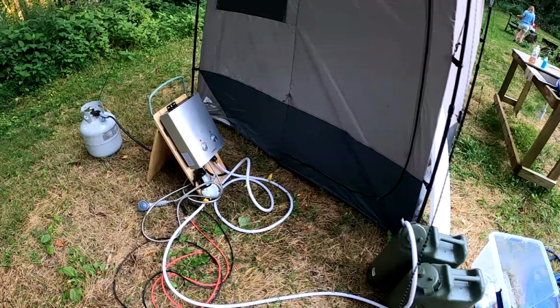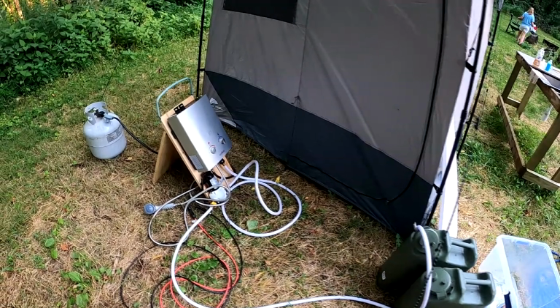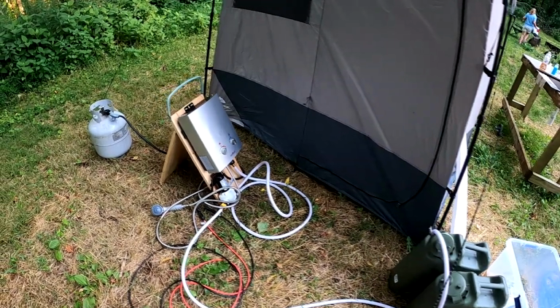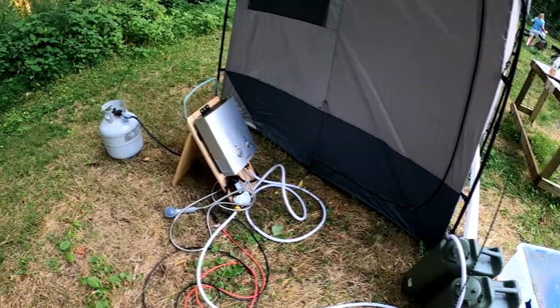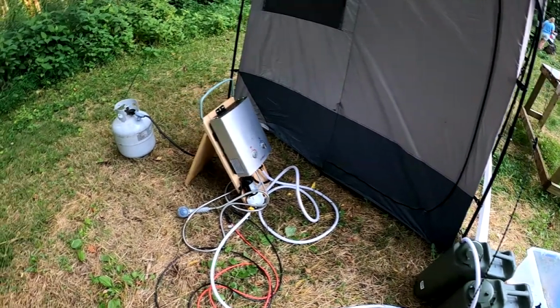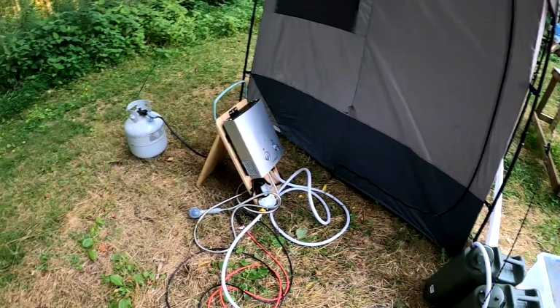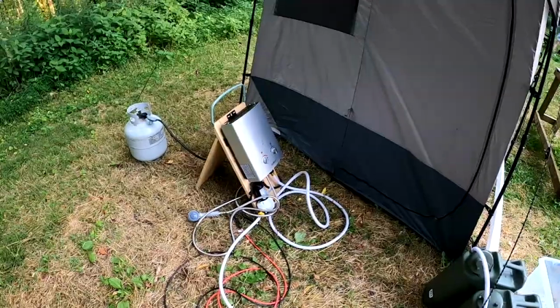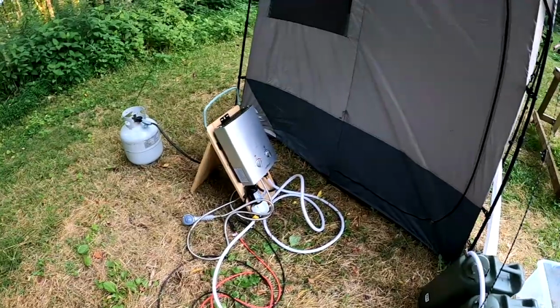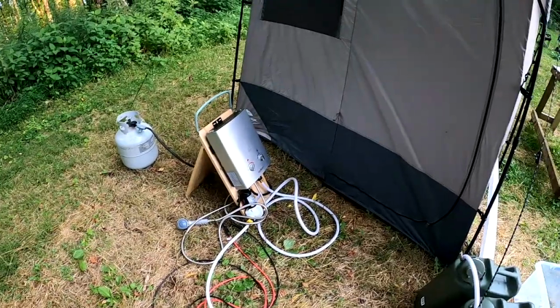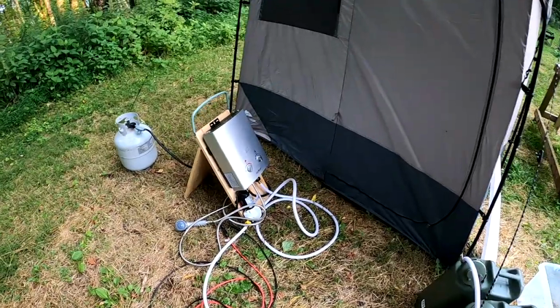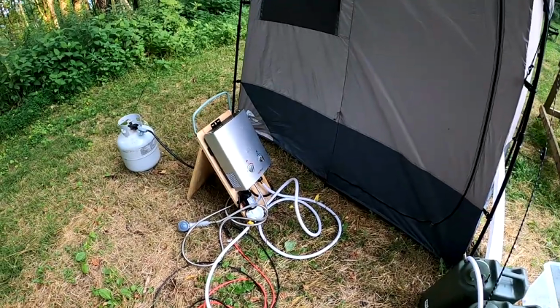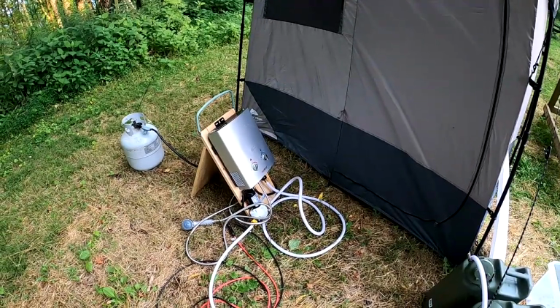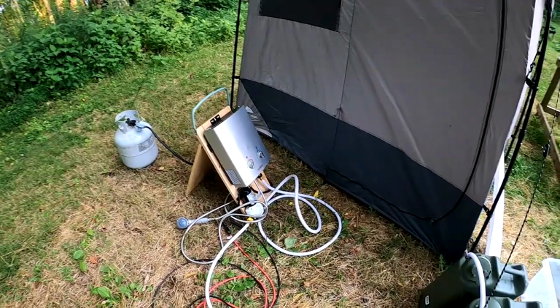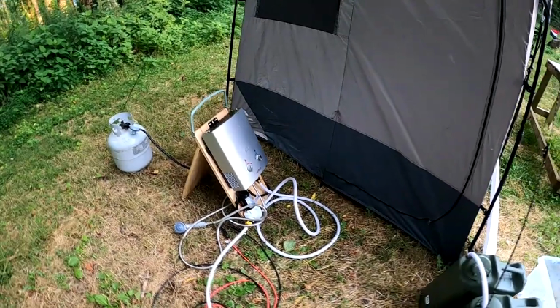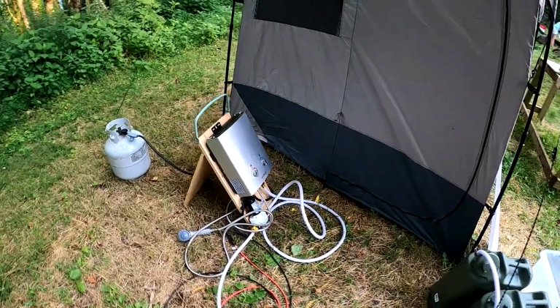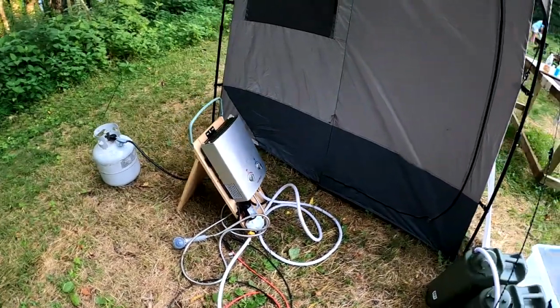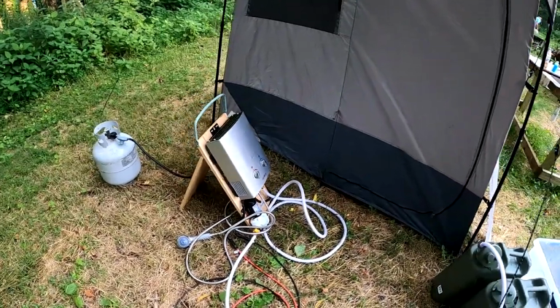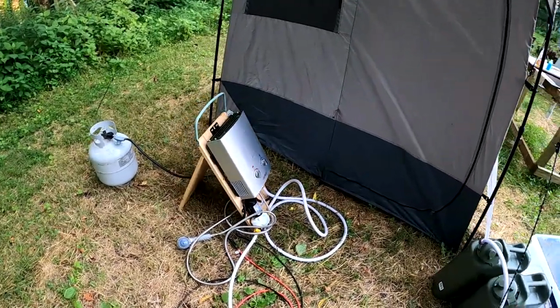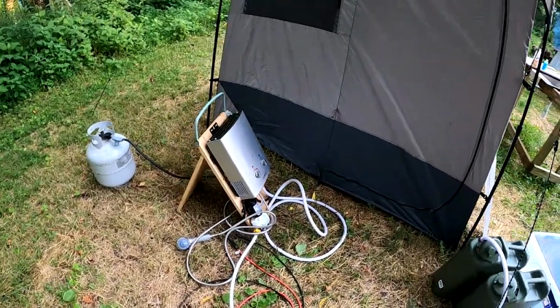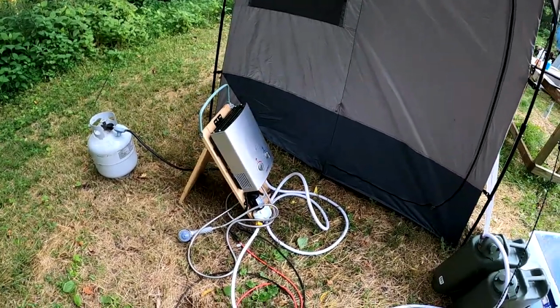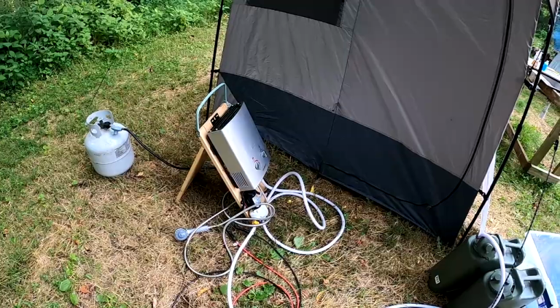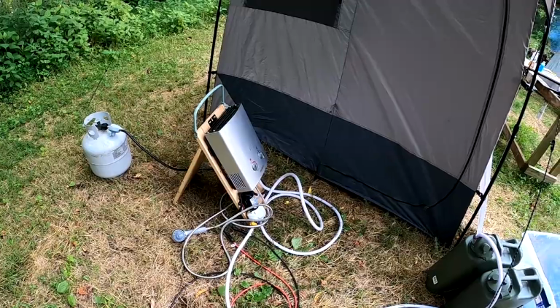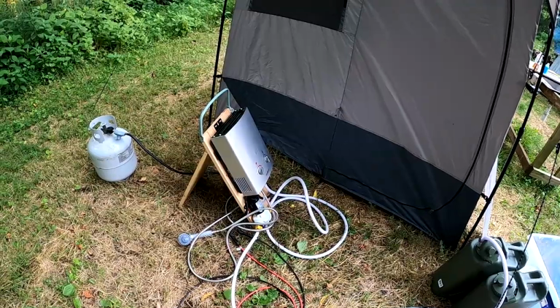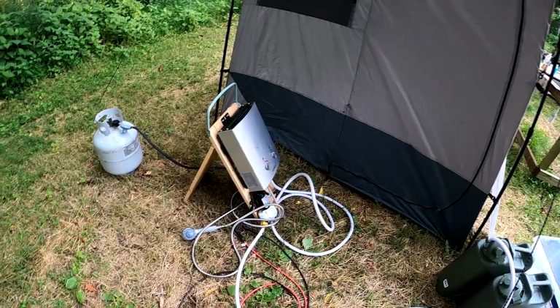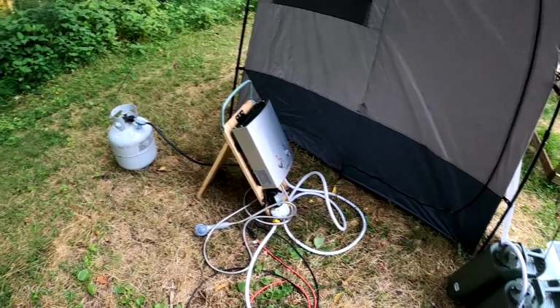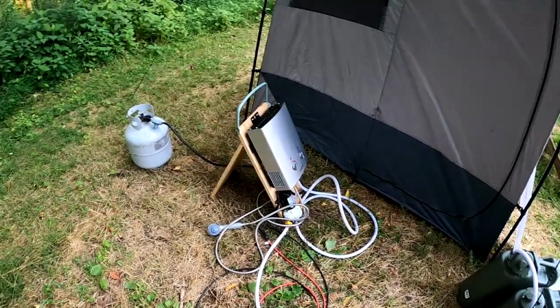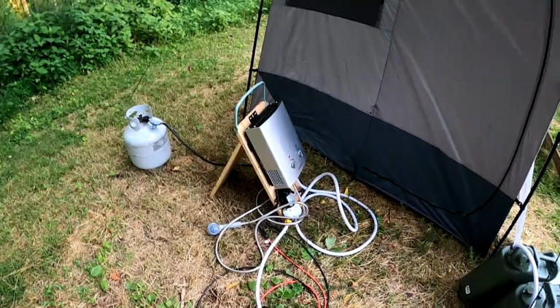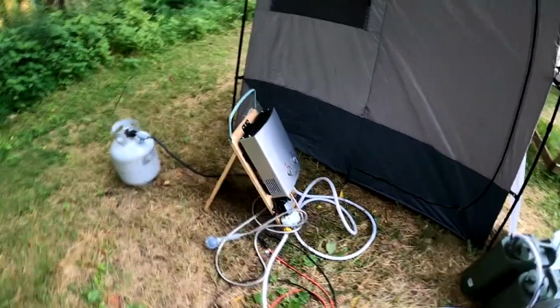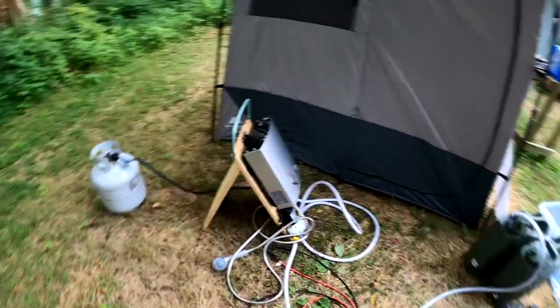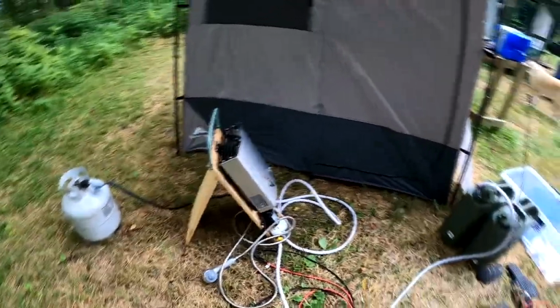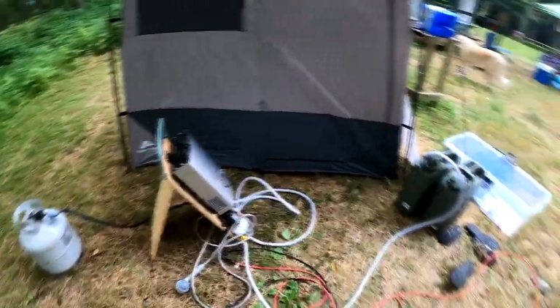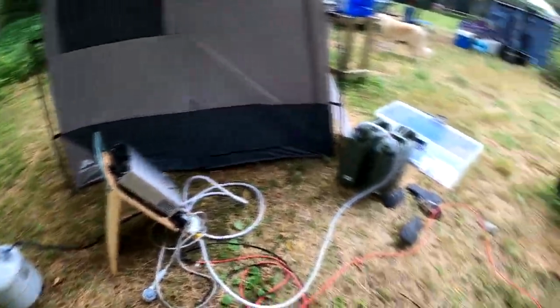Hi, my name is Monty Roland and we're camping again. It's beautiful weather up here in Madison County, North Carolina. One thing I wanted to share was we talked about our shower setup when we were on Grandfather Mountain.